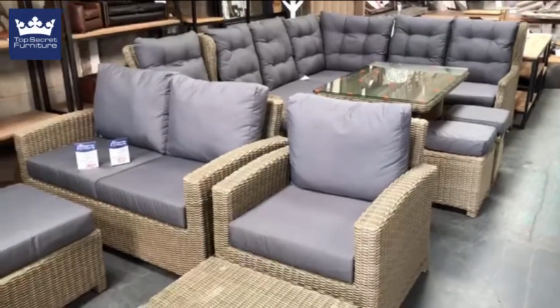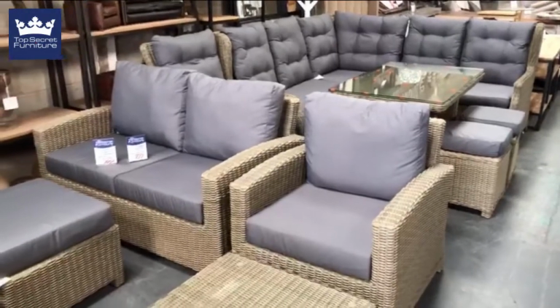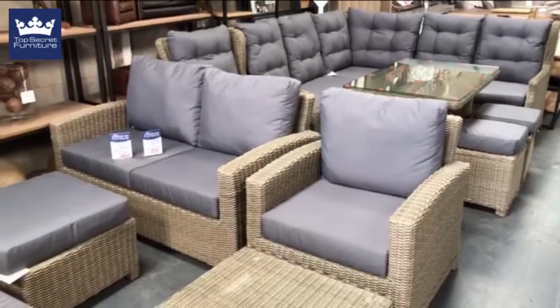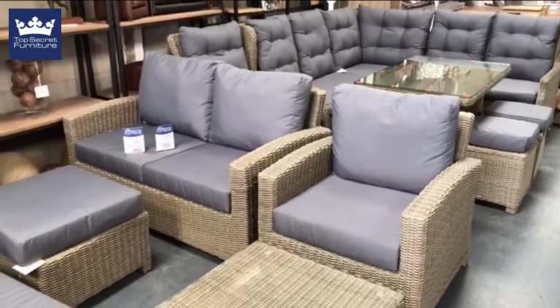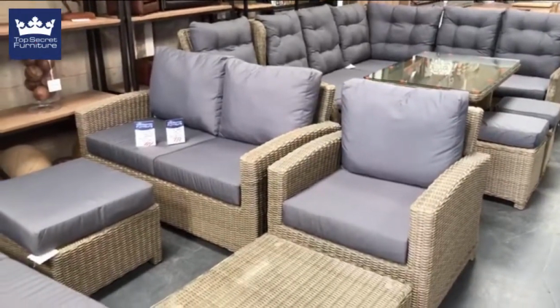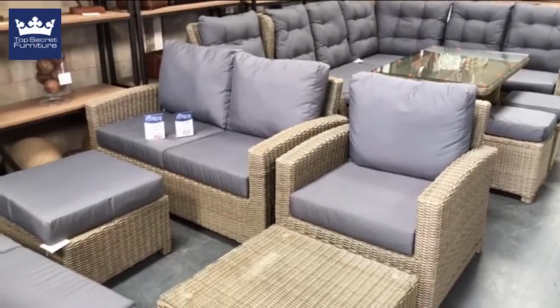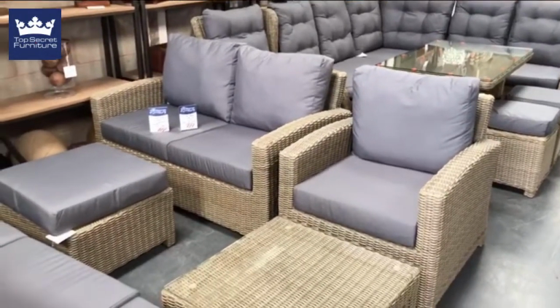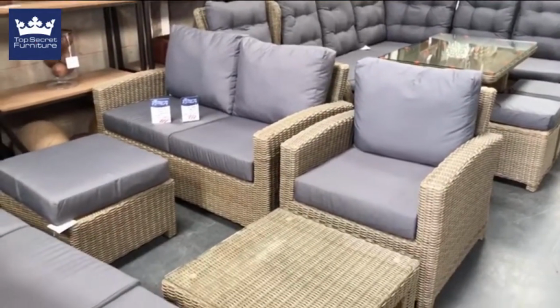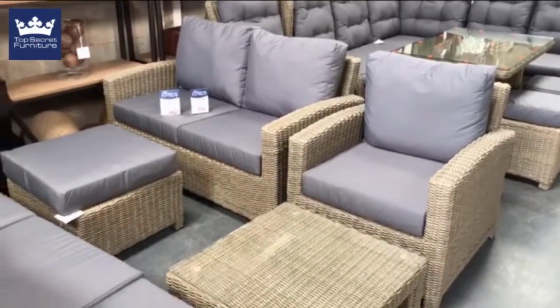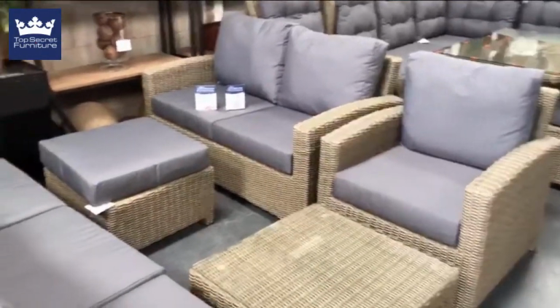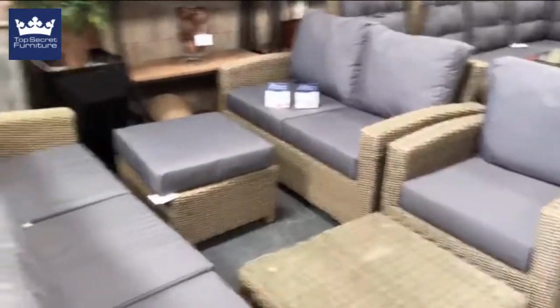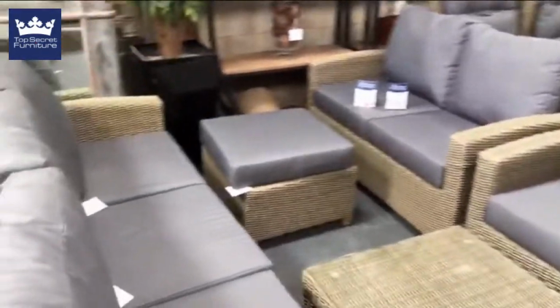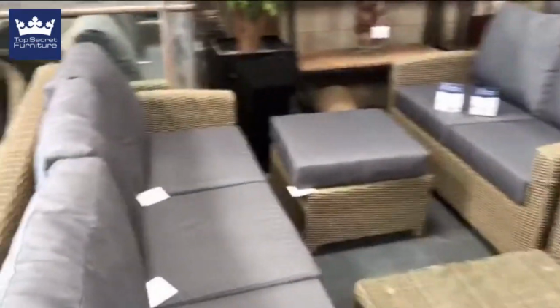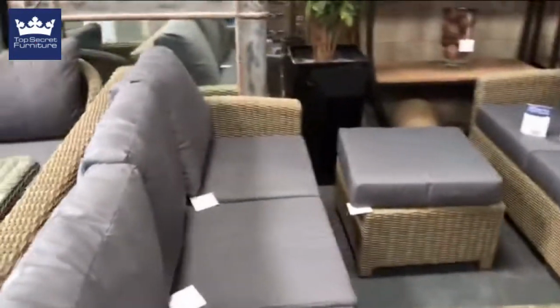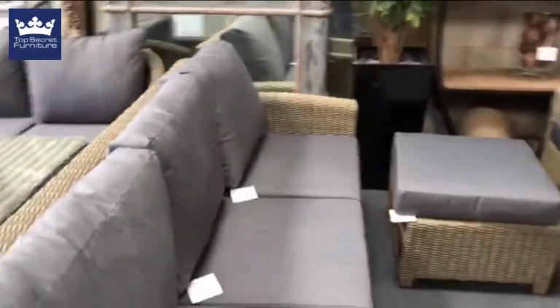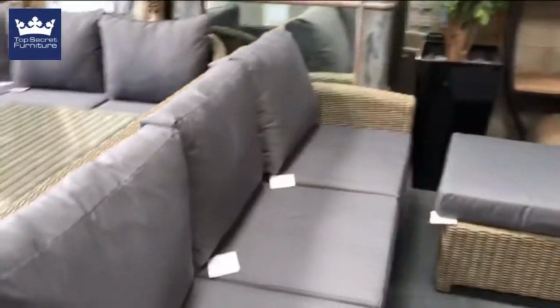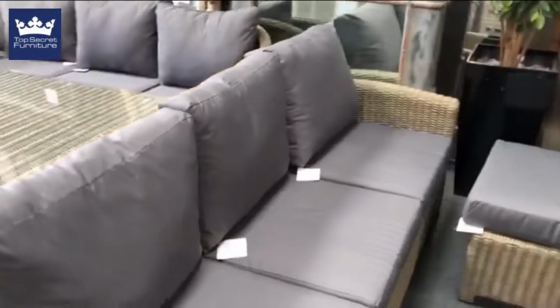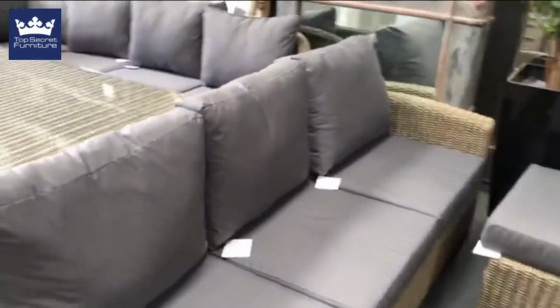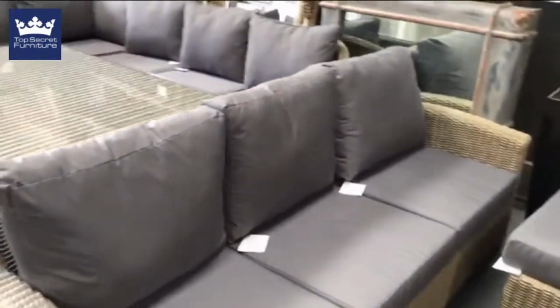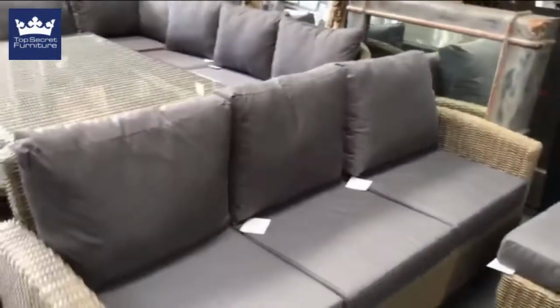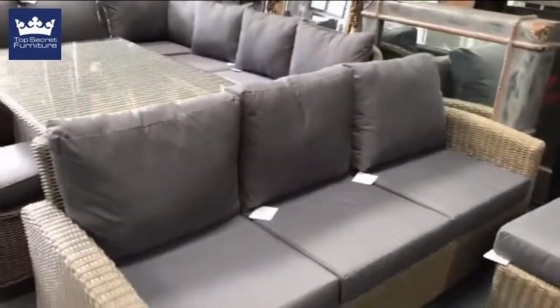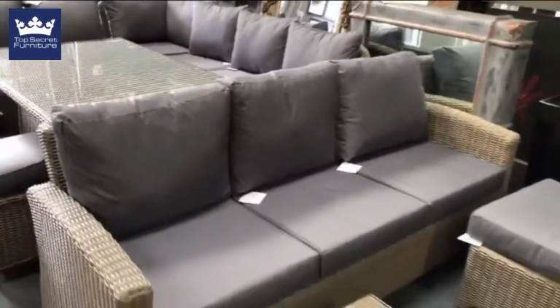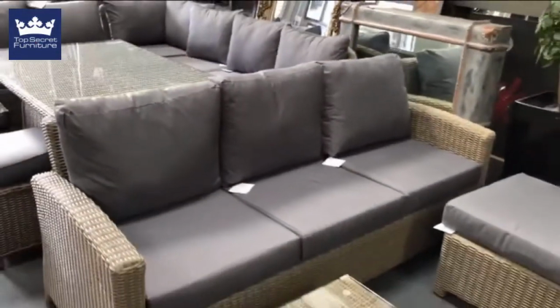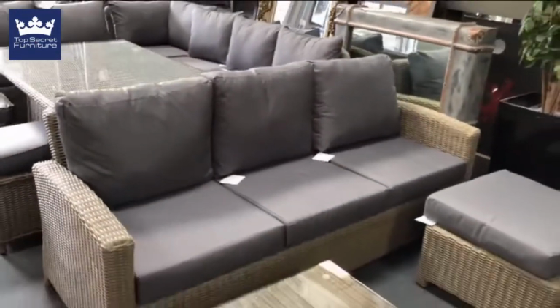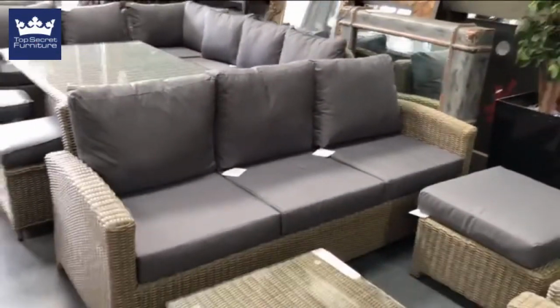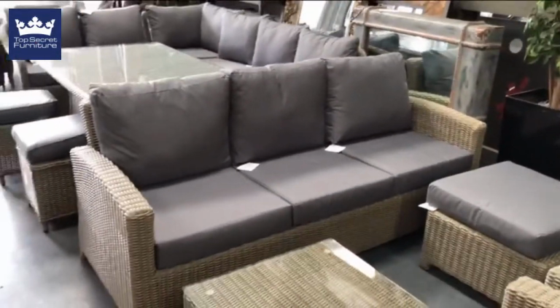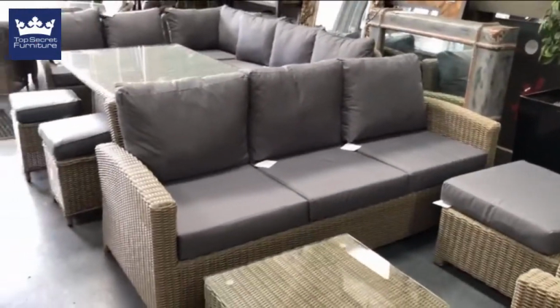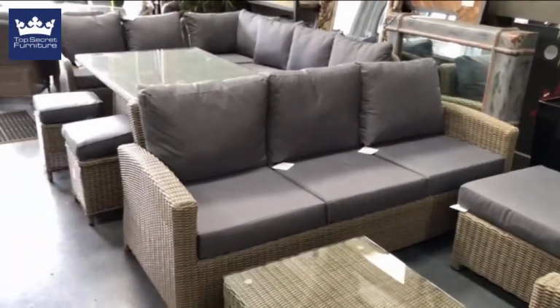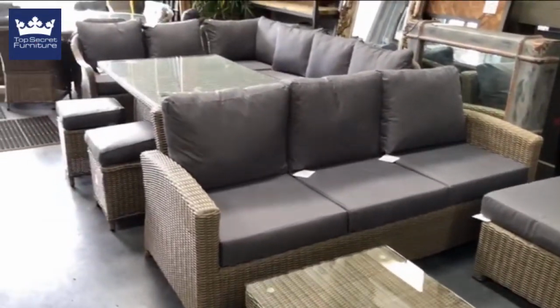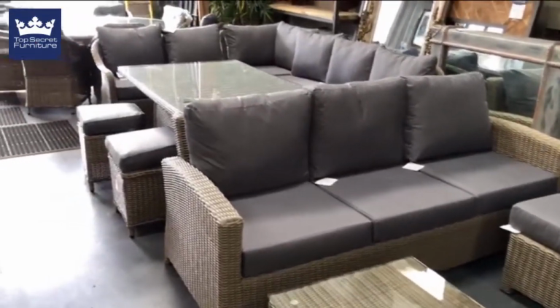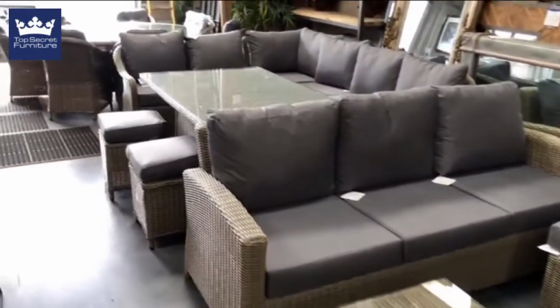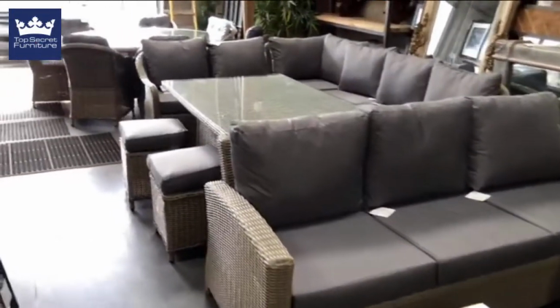The Claire set includes a two-seater, footstool, coffee table, and here you've got a matching three-seater sofa.